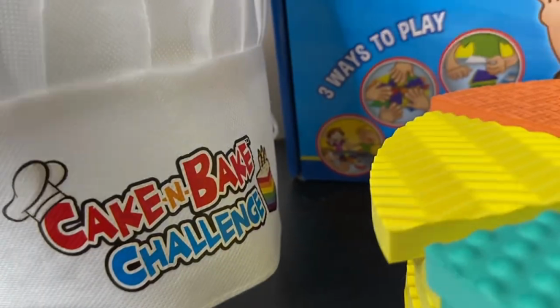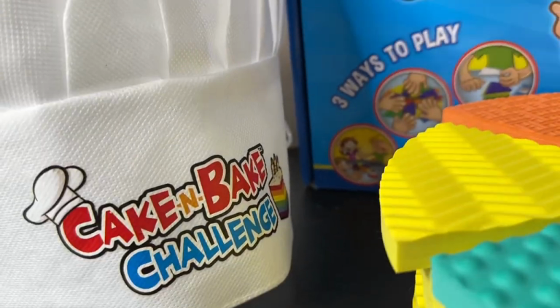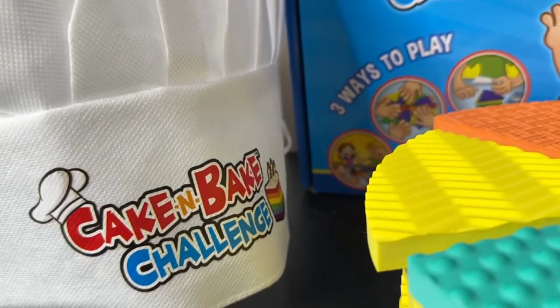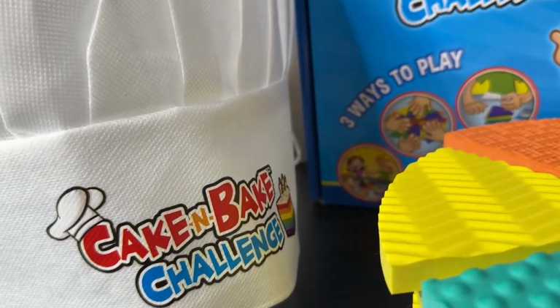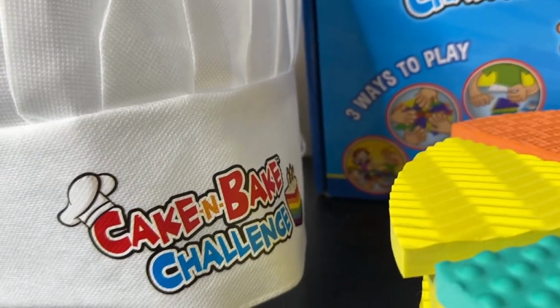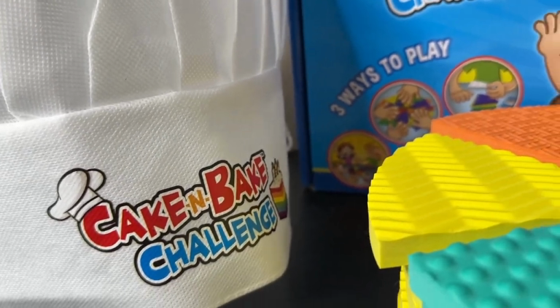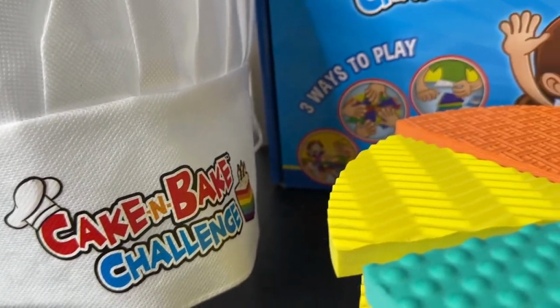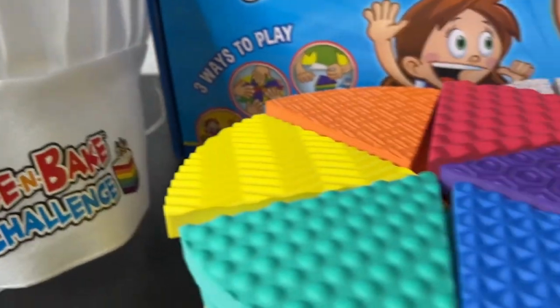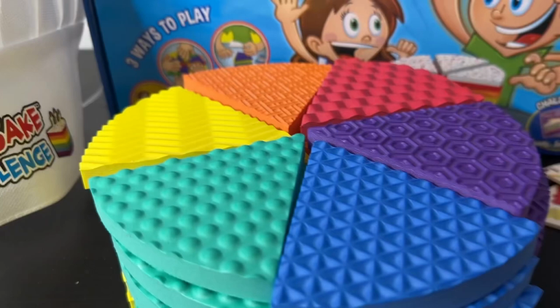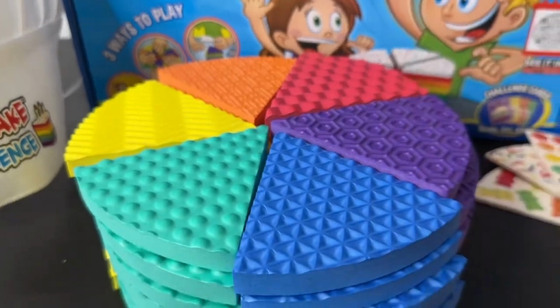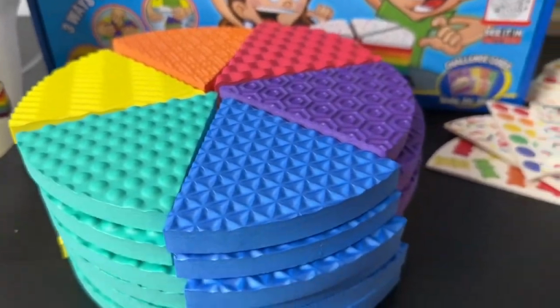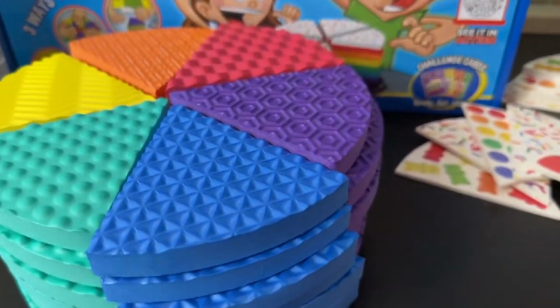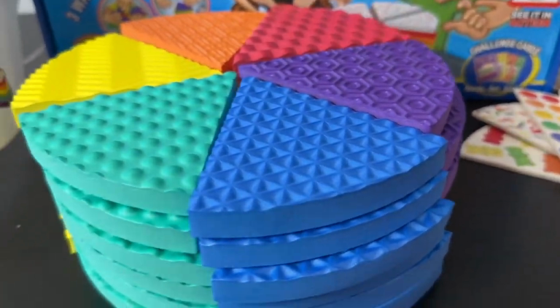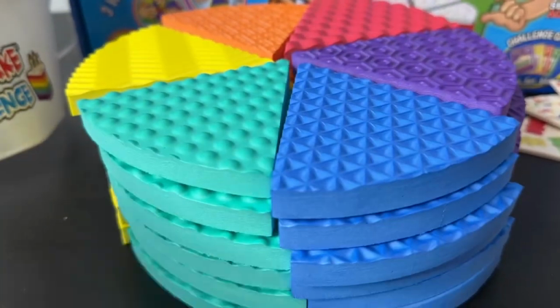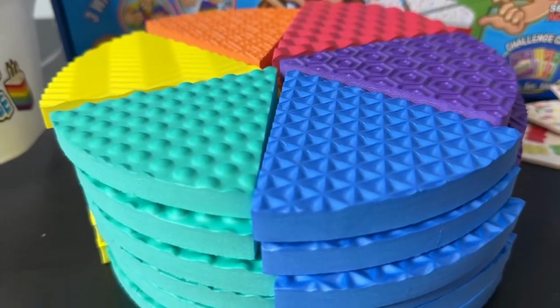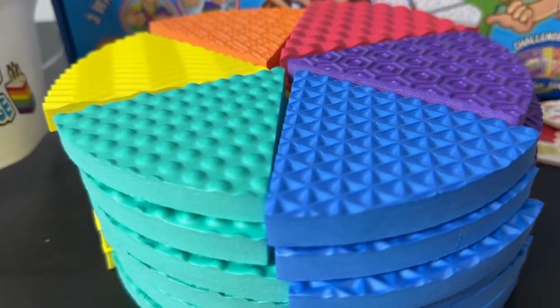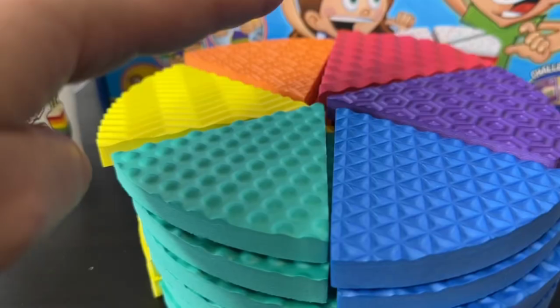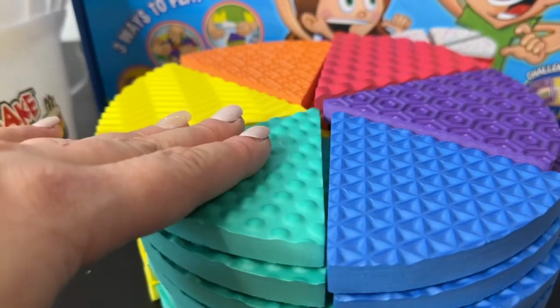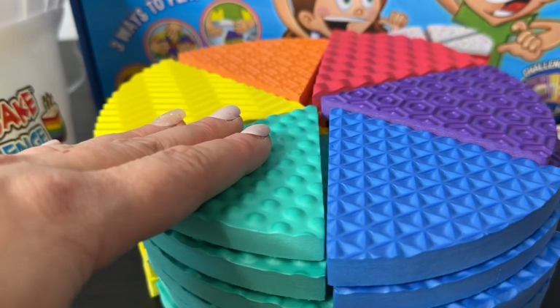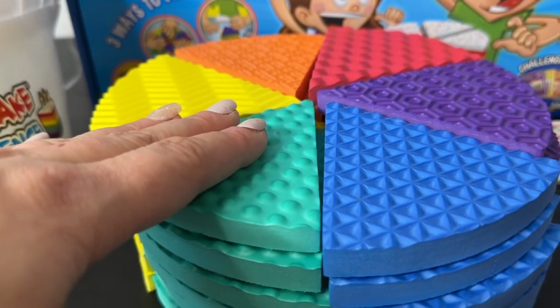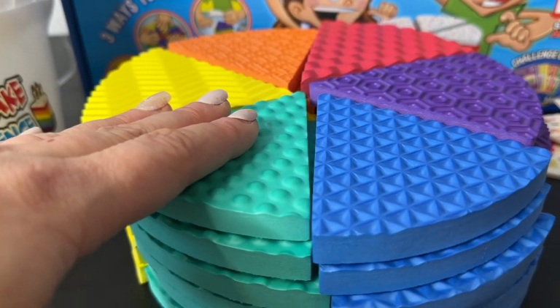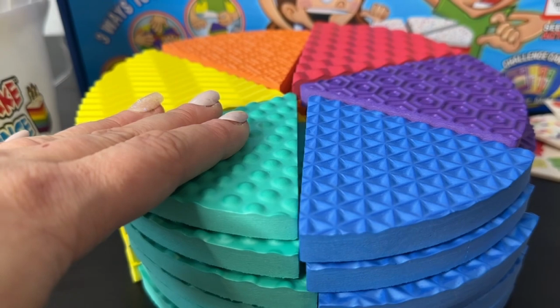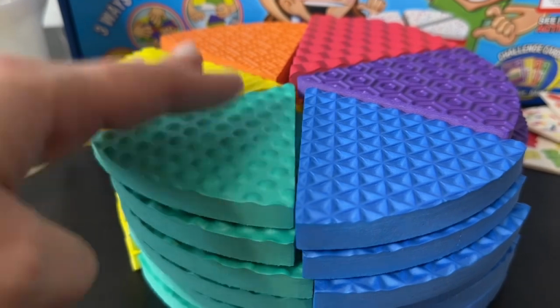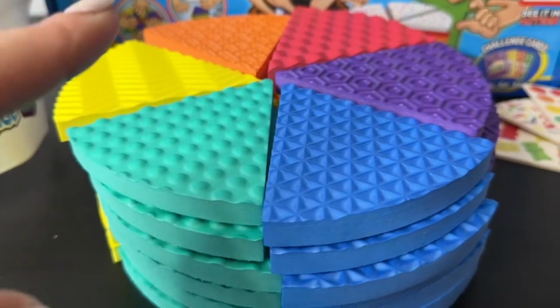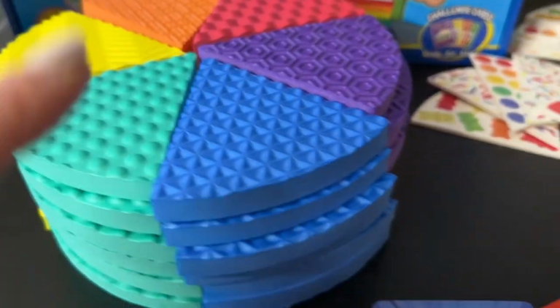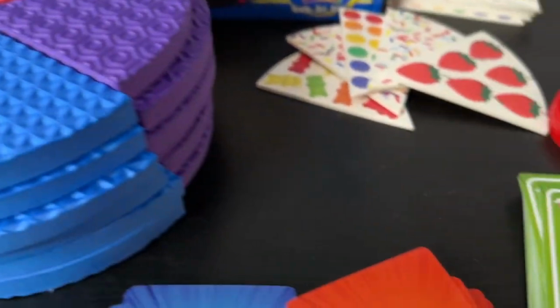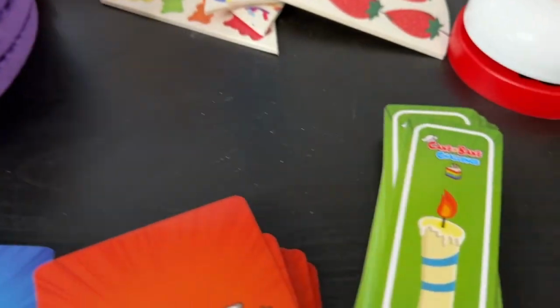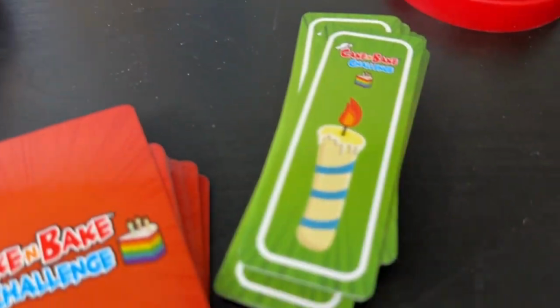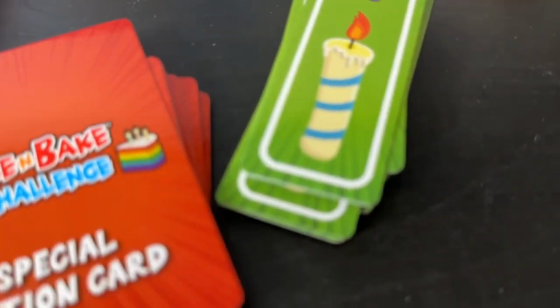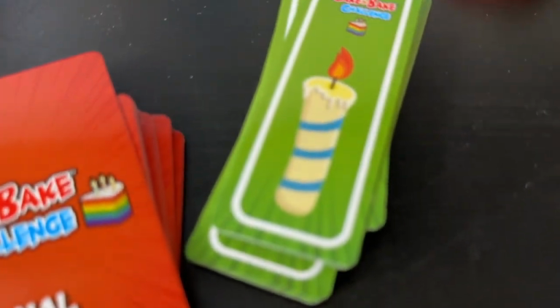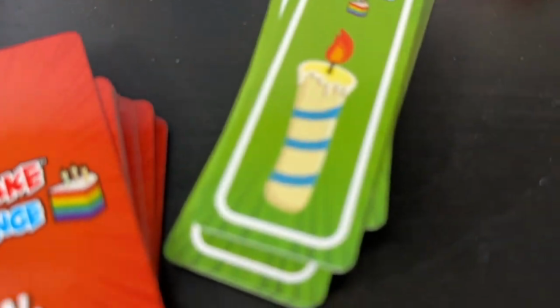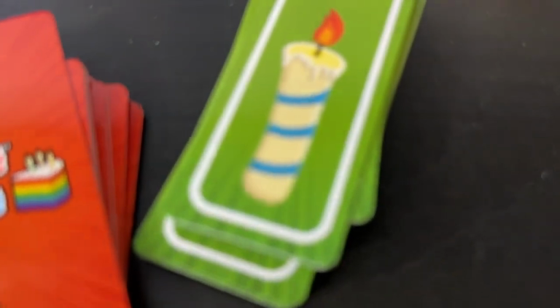And the winning Chef's Cake and Bake Challenge hat! The object of the game is to basically be the first person to stack a cake that matches the game card. The first person to earn six of these candle cards will win the game and get to wear the chef's hat — super cool!